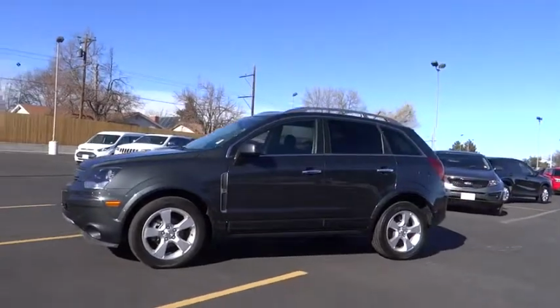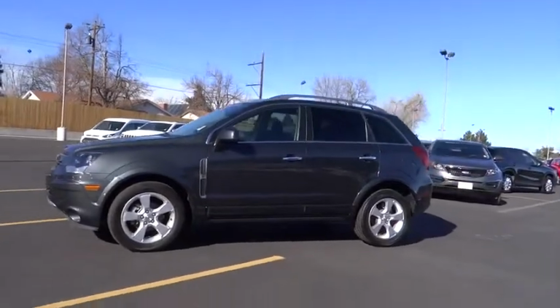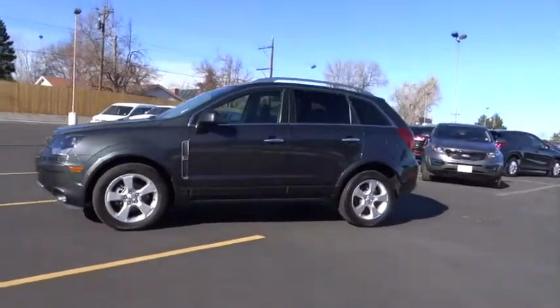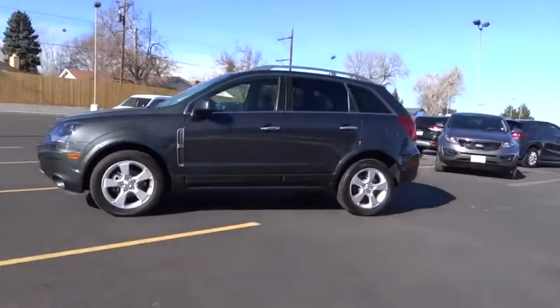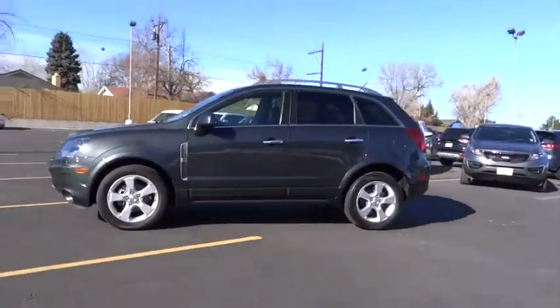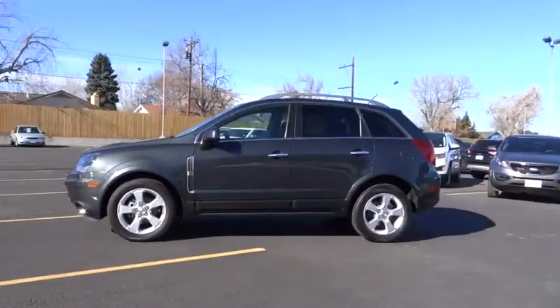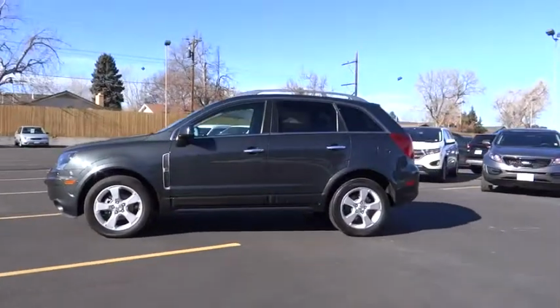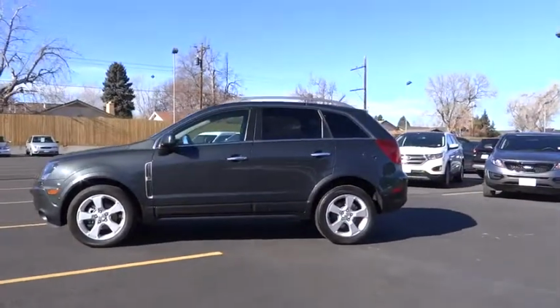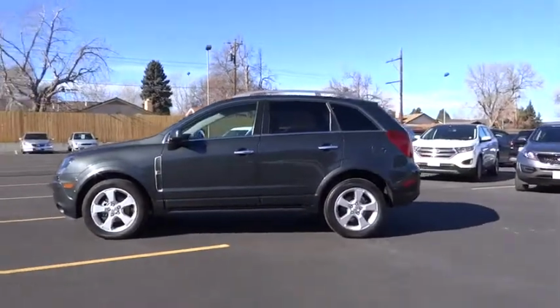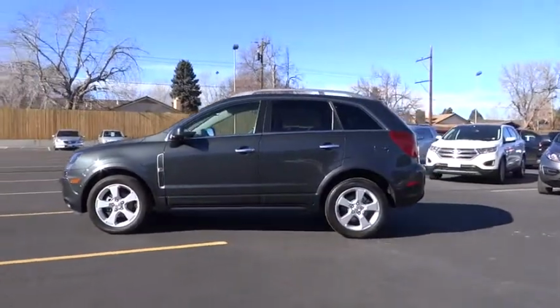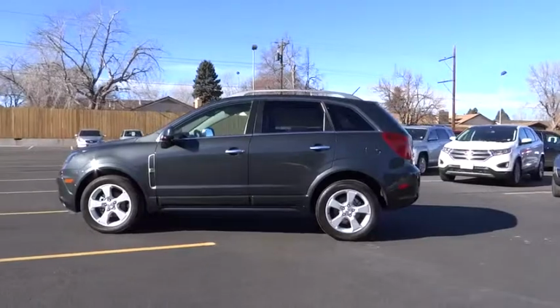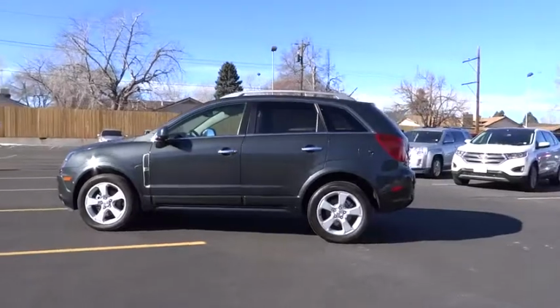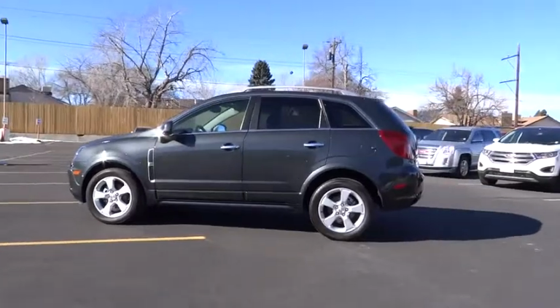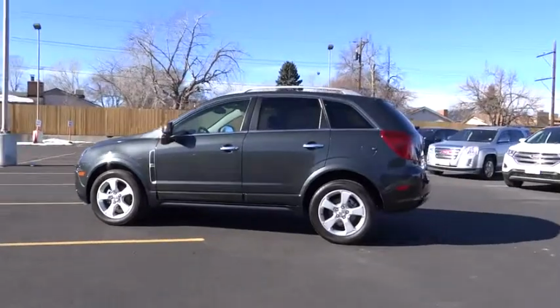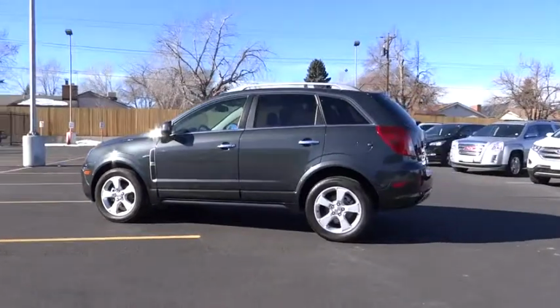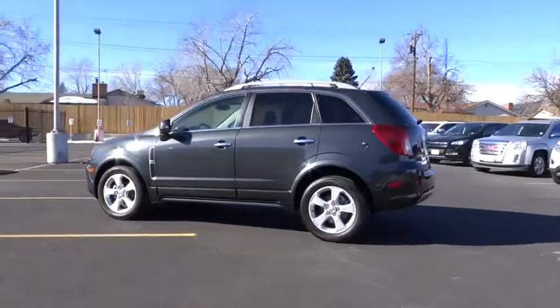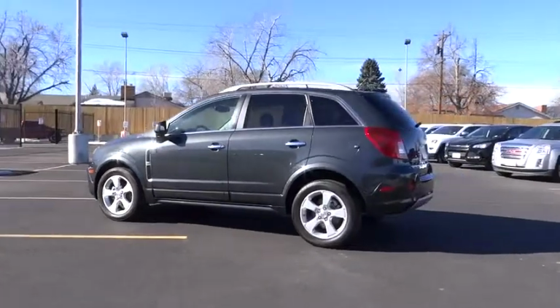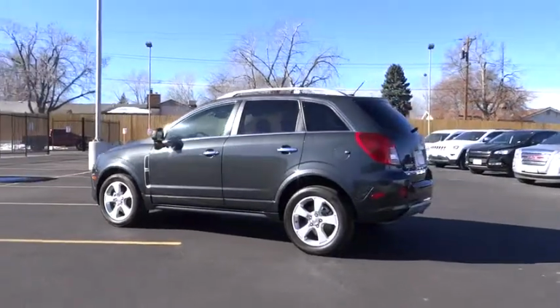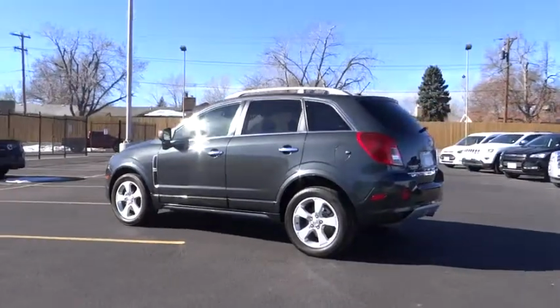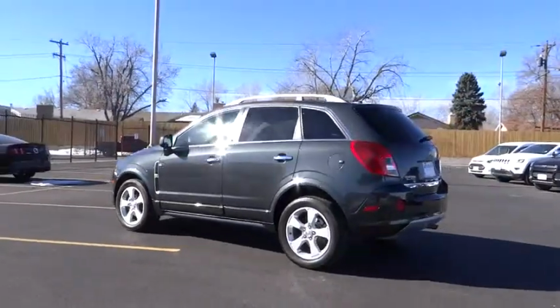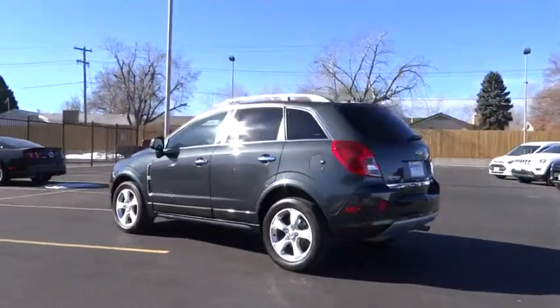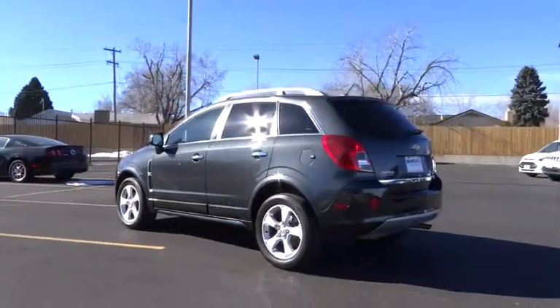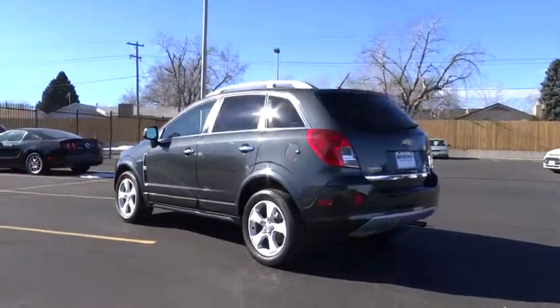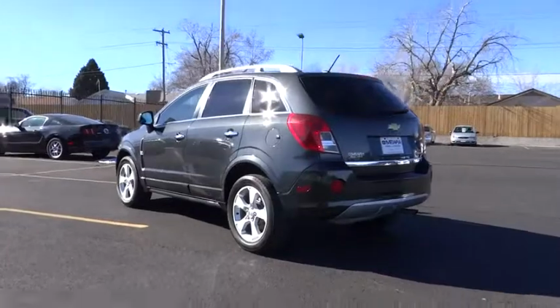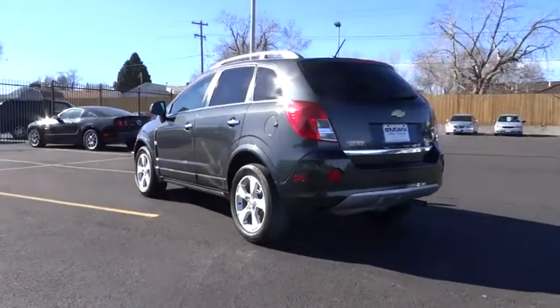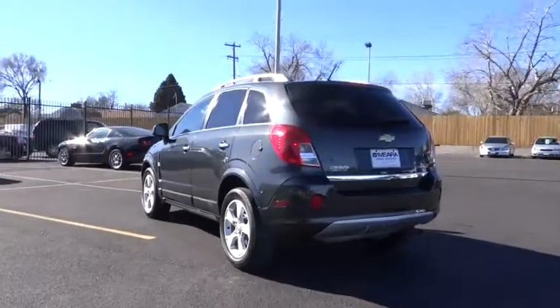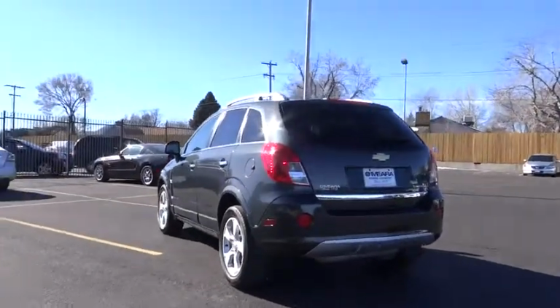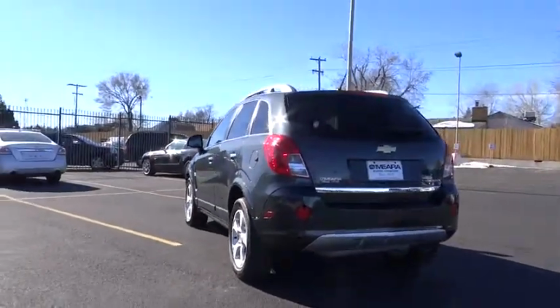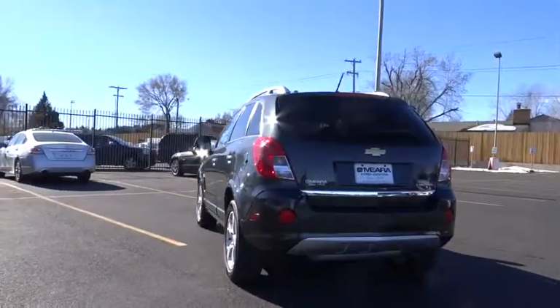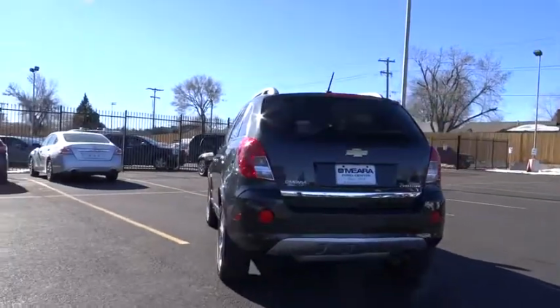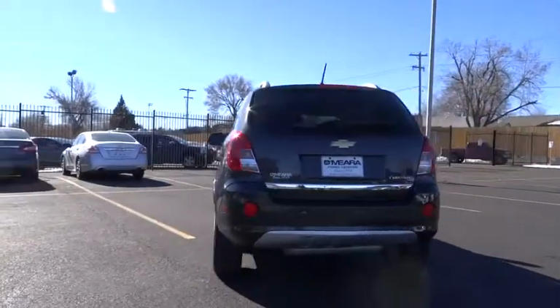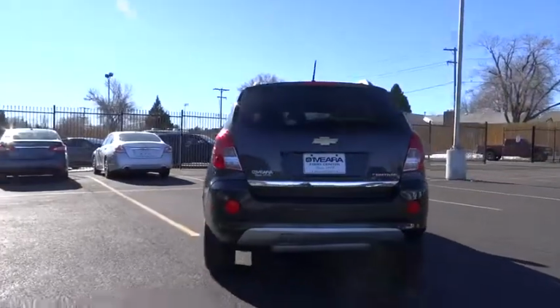Here are some of this vehicle's great options: traction control, stability control, Bluetooth, automatic transmission, power steering, front wheel drive, cruise control, passenger airbag, fog lamp, compass.